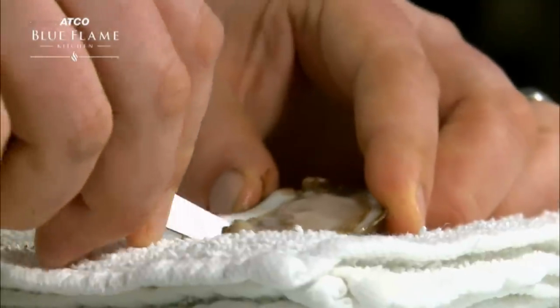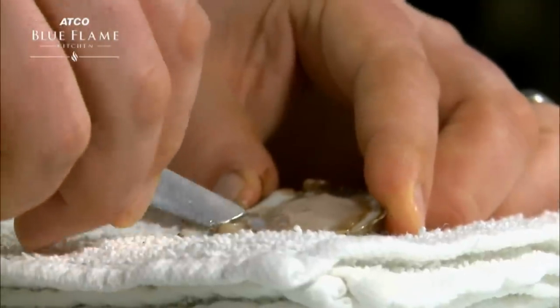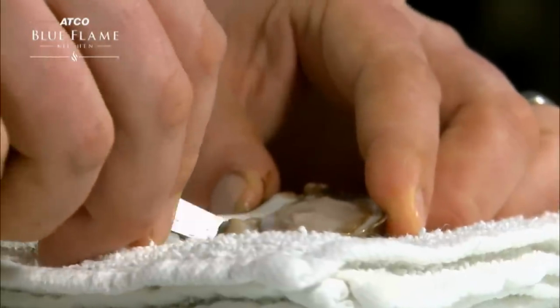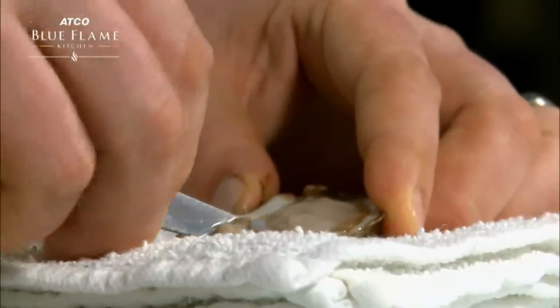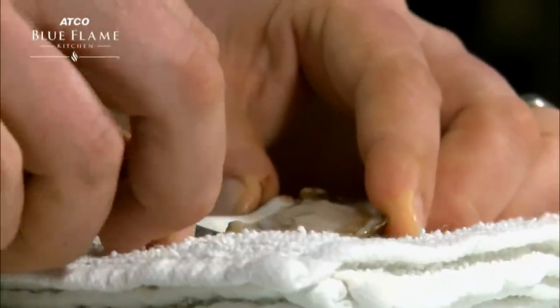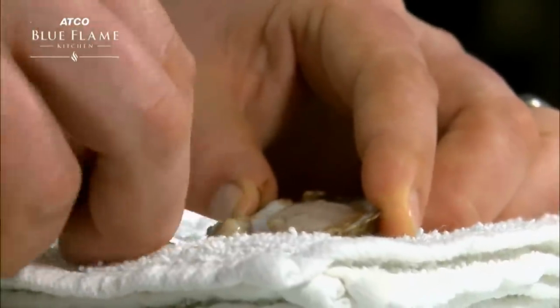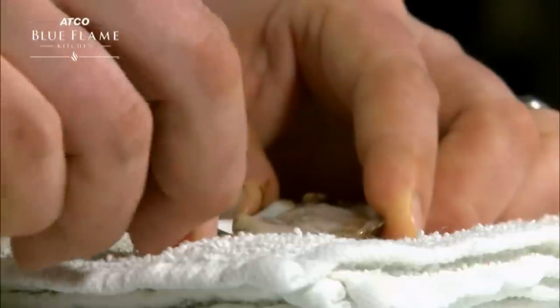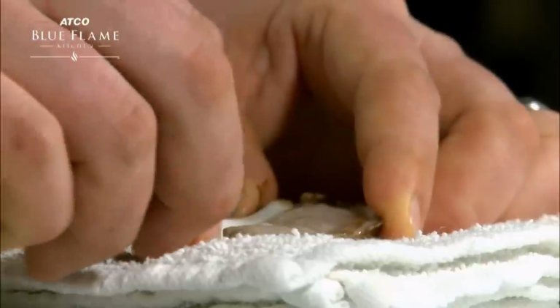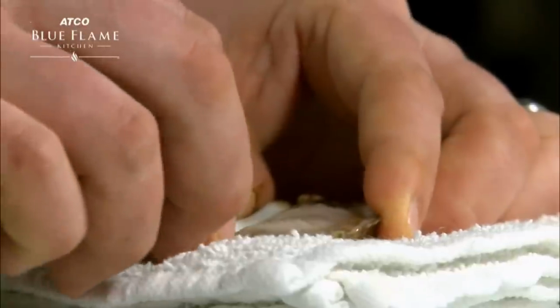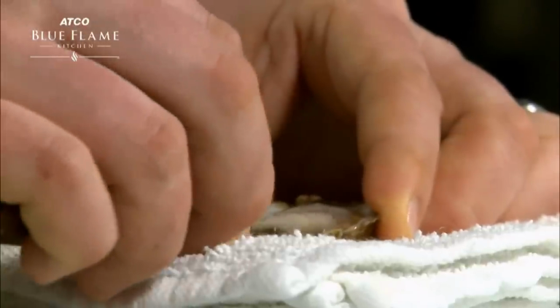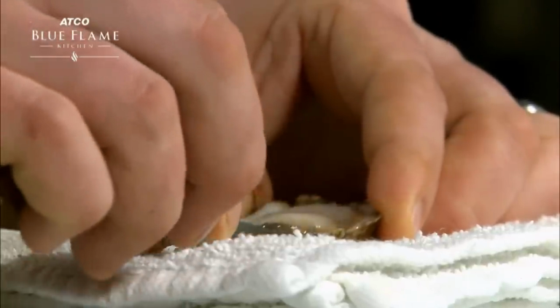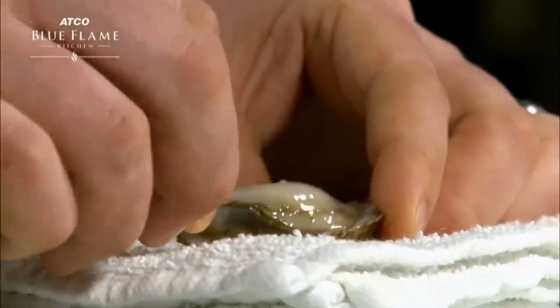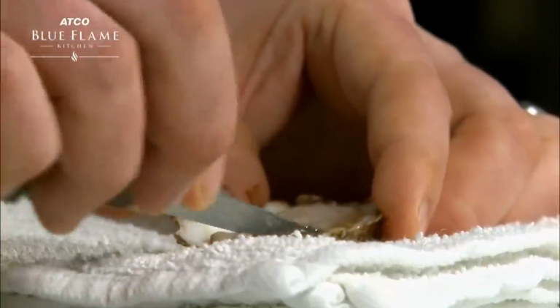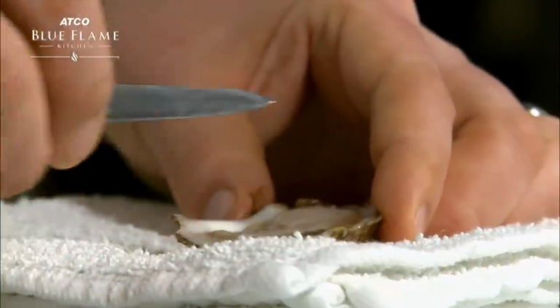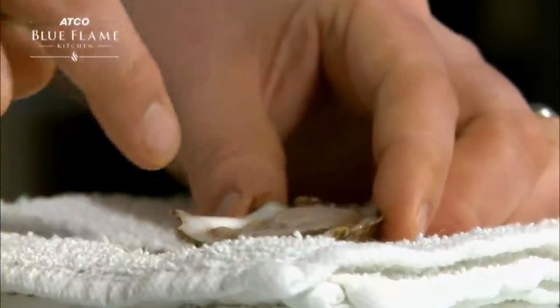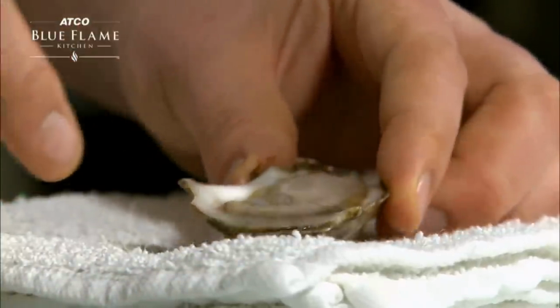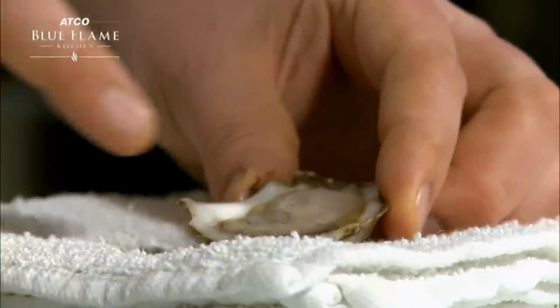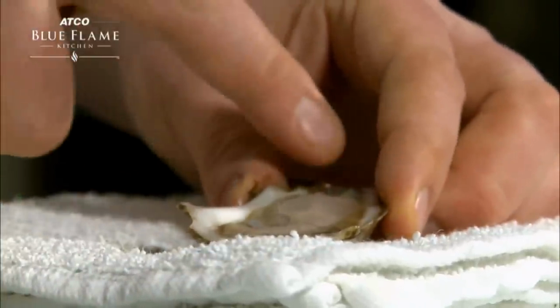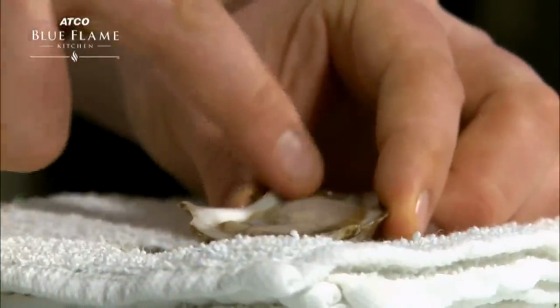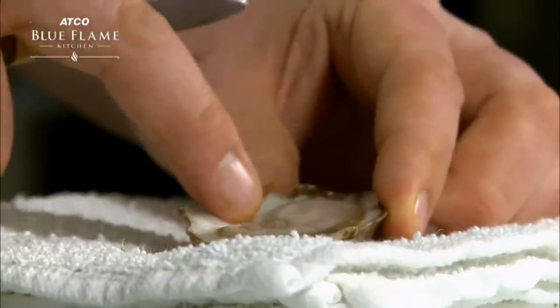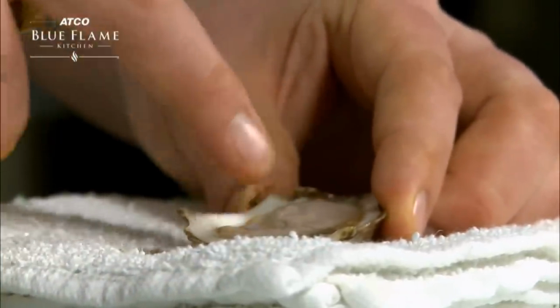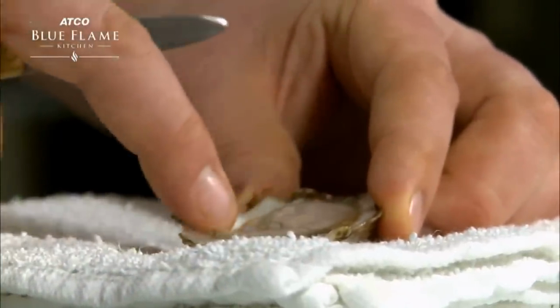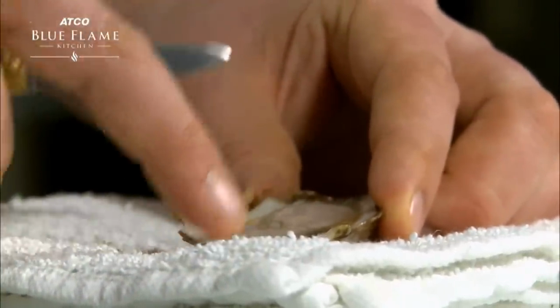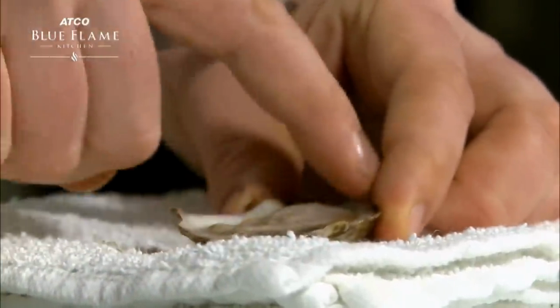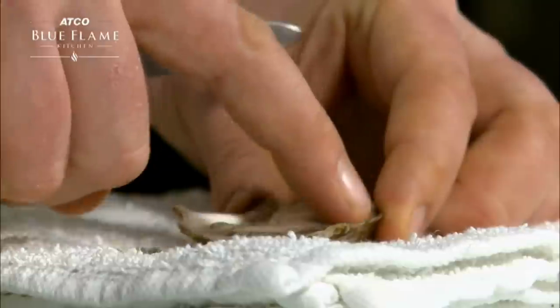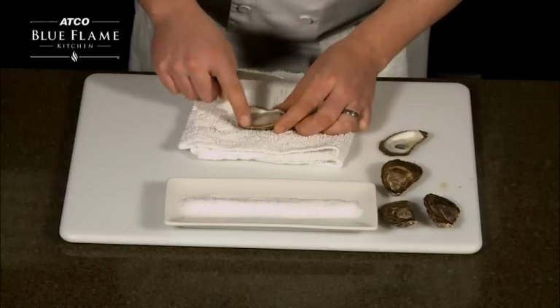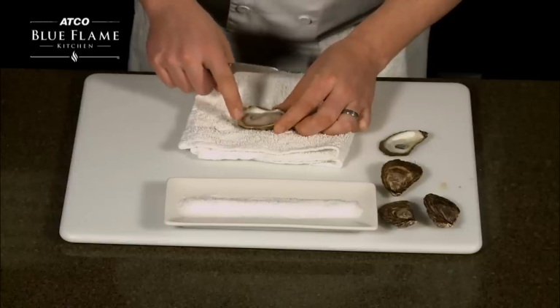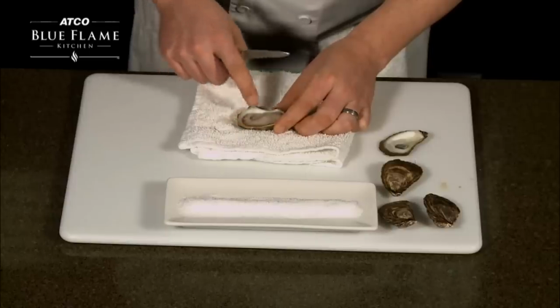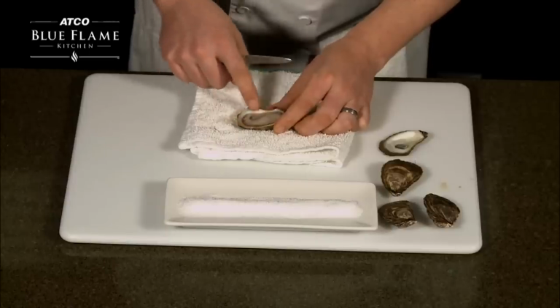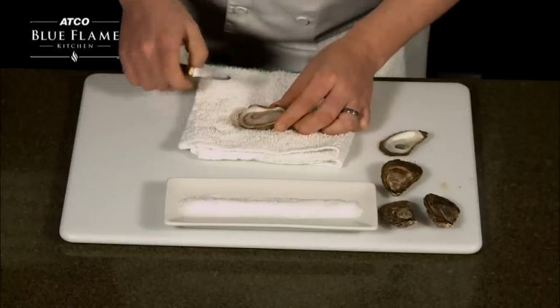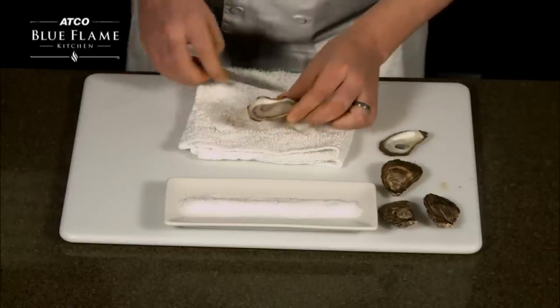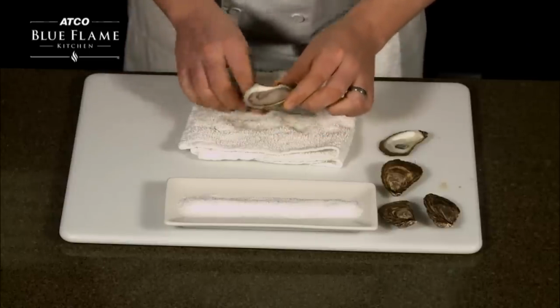Insert the knife under the oyster flesh and run it along the inside of the shell so that it will slide out easily. Finally, run your finger around the outside of the oyster to remove any debris.